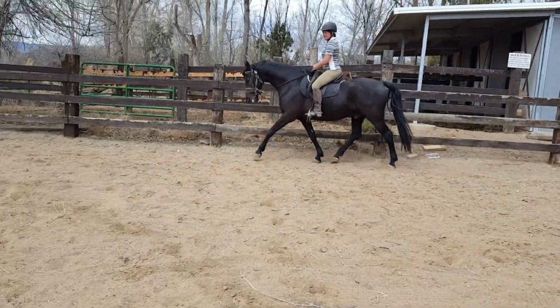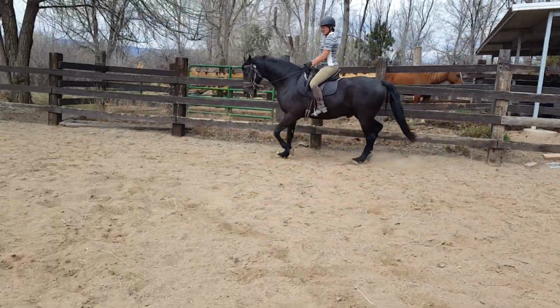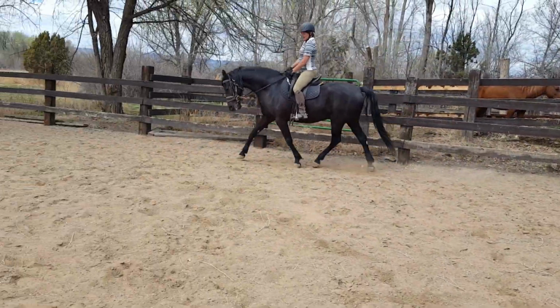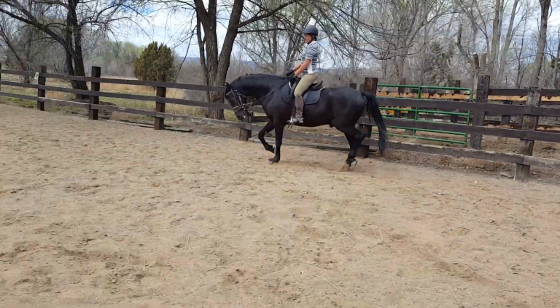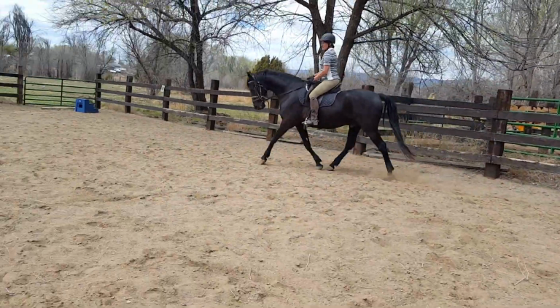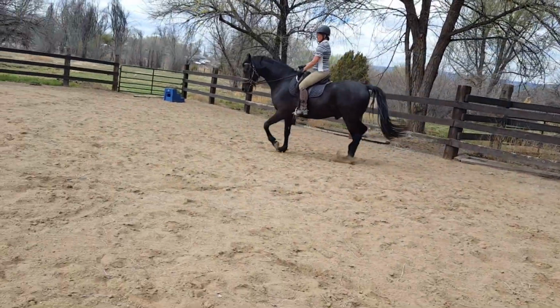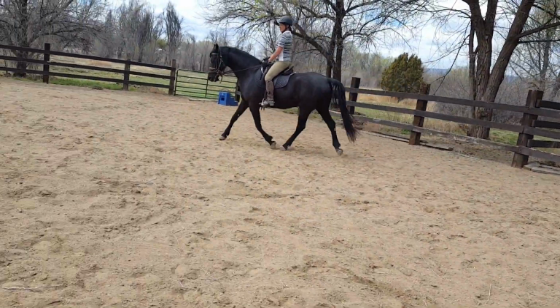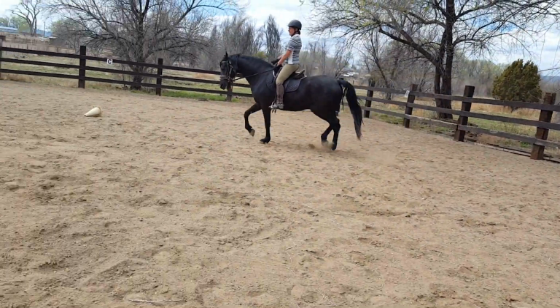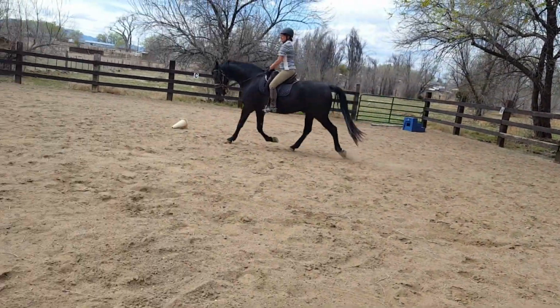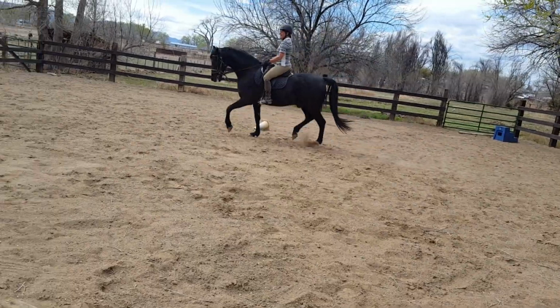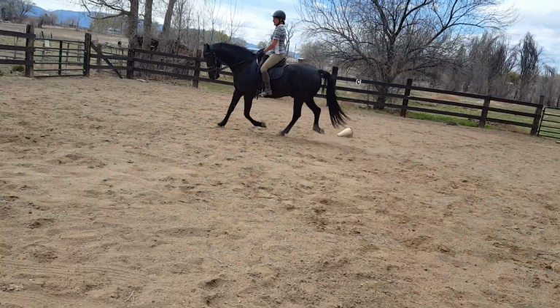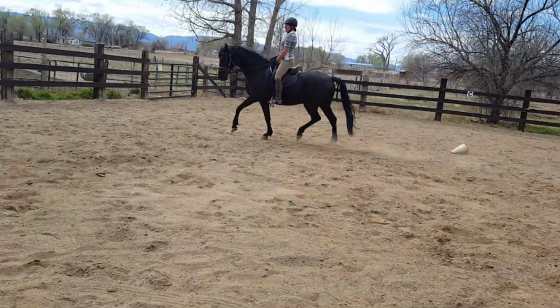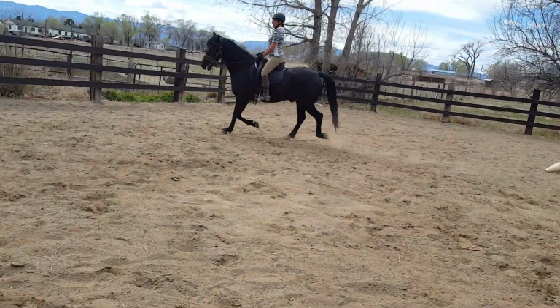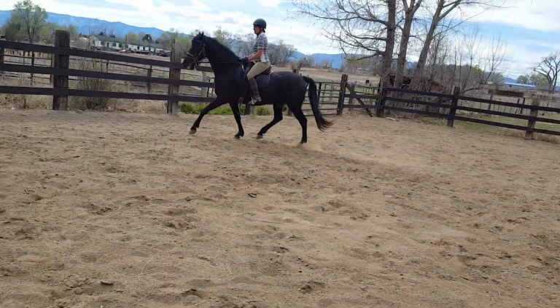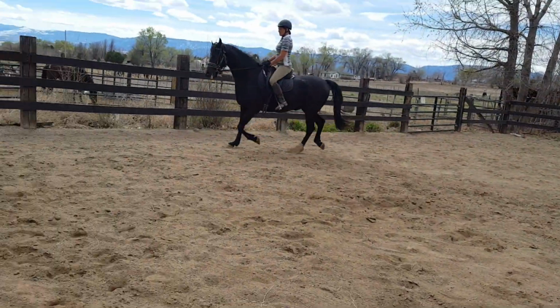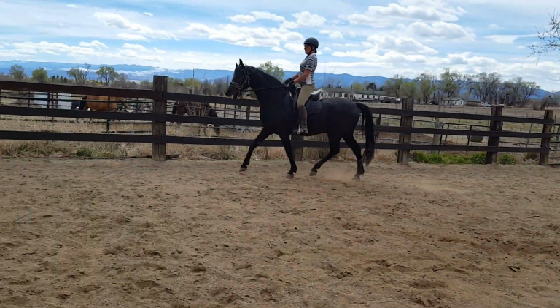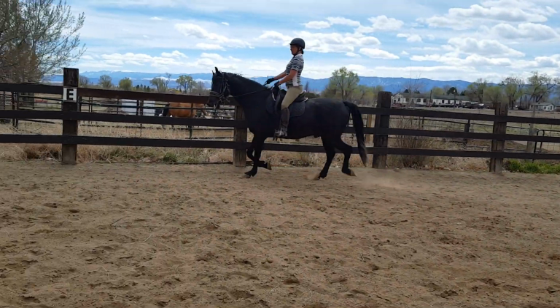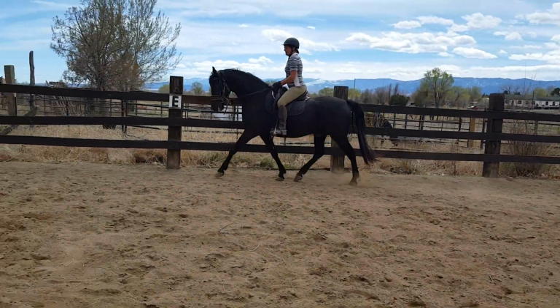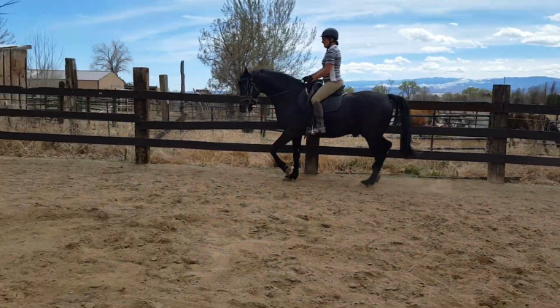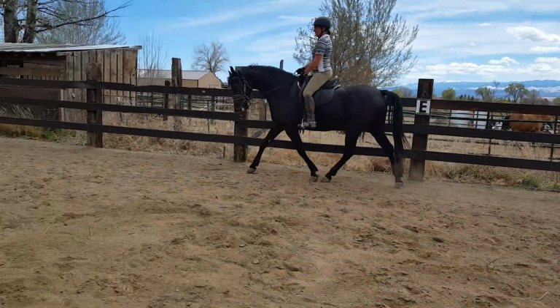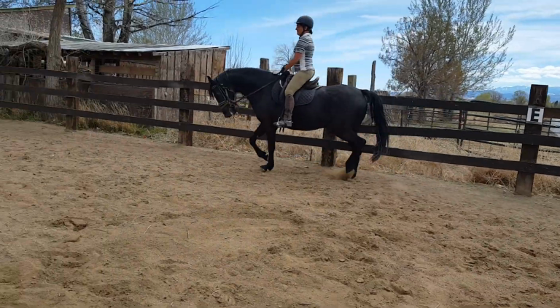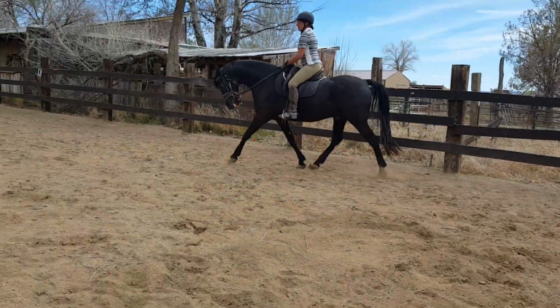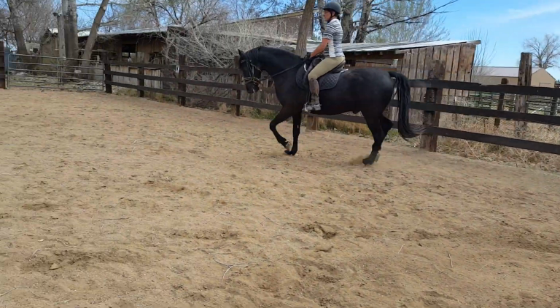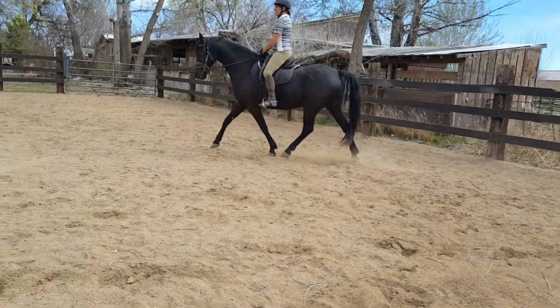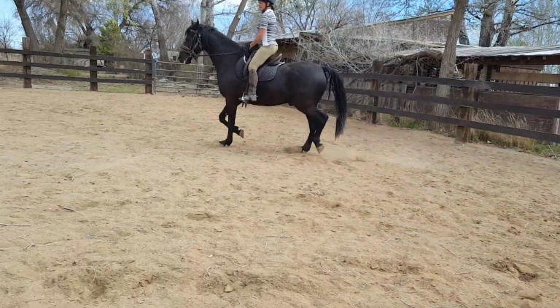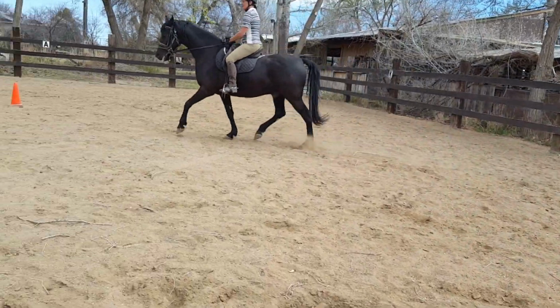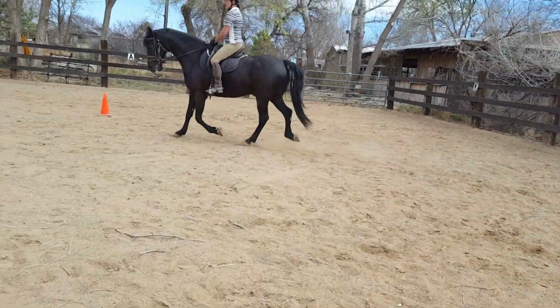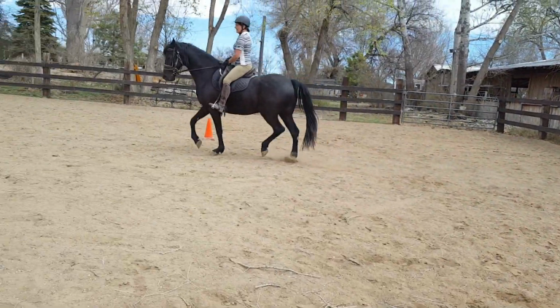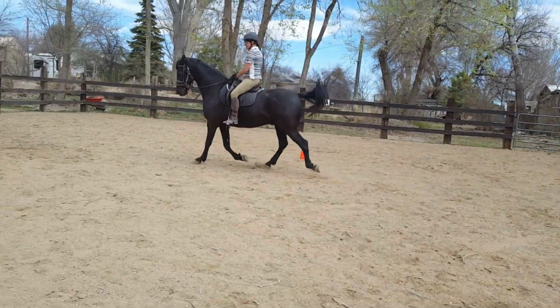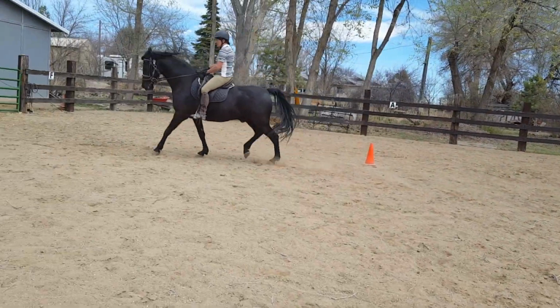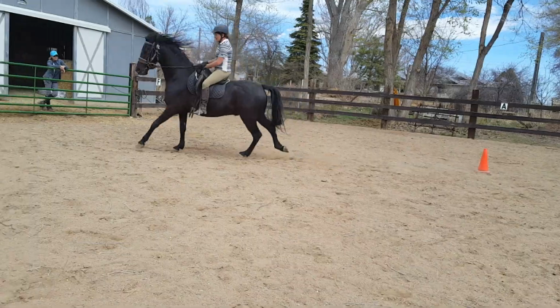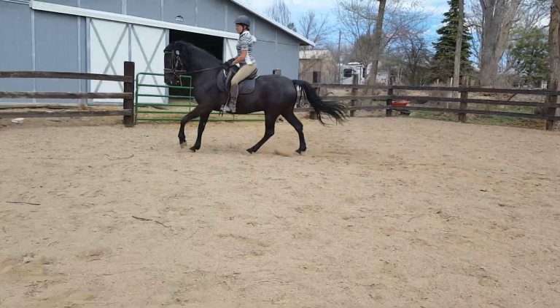That looks good. Nice, nice. And then just ooze him into canter. Keep his bend correct. Step into your inside stirrup. Beautiful.